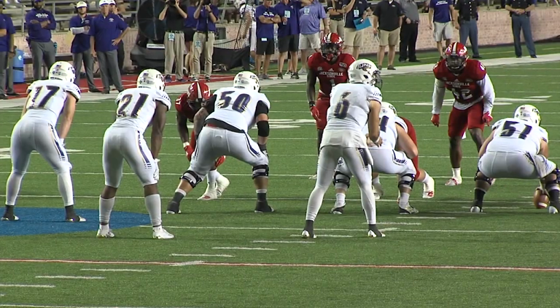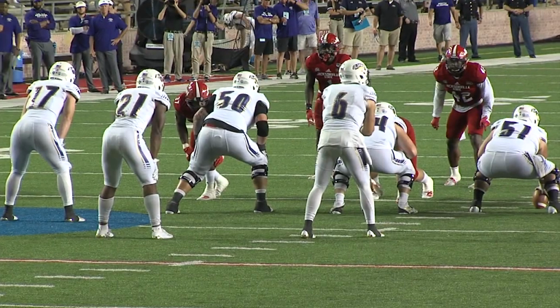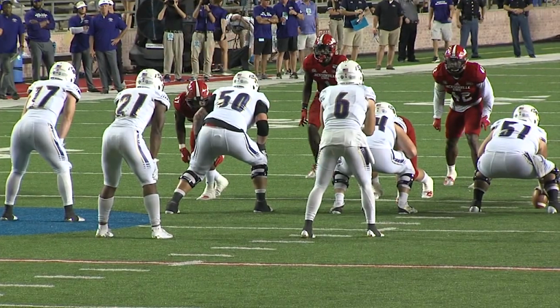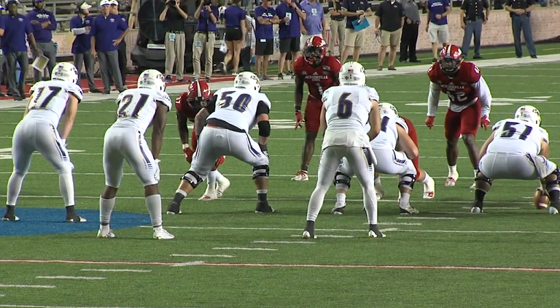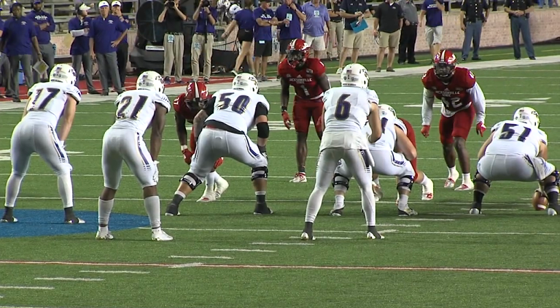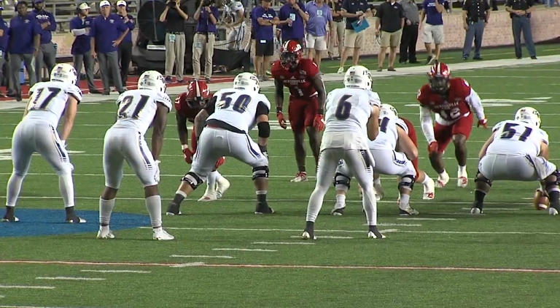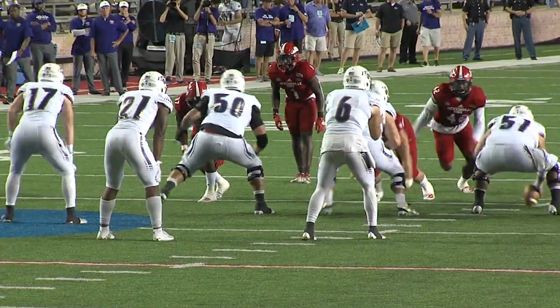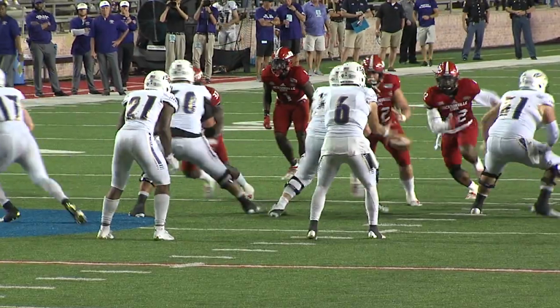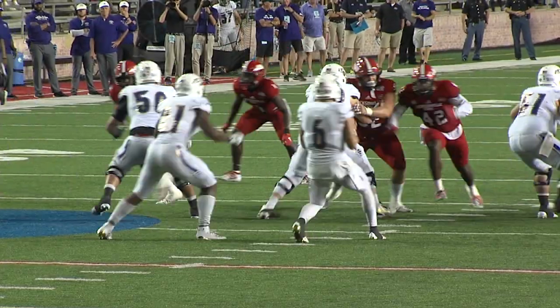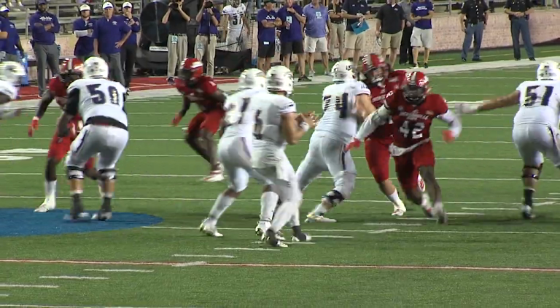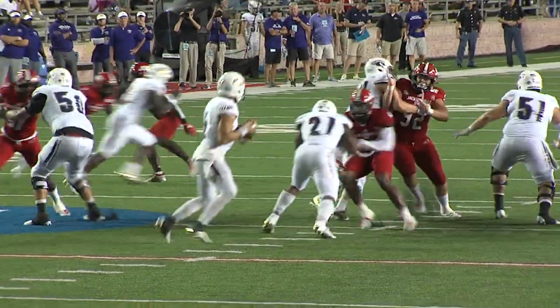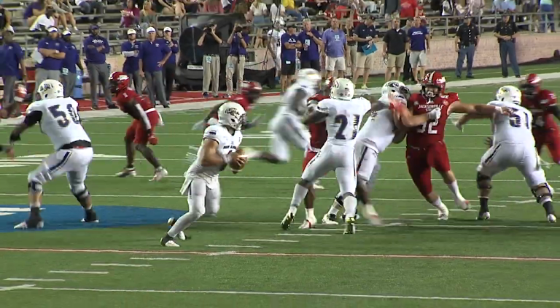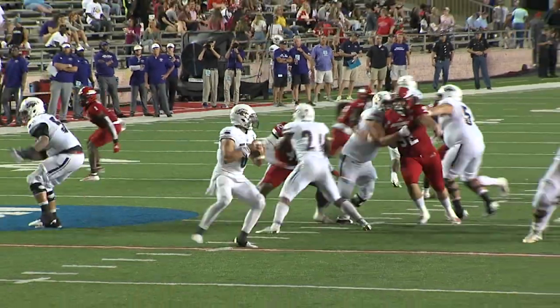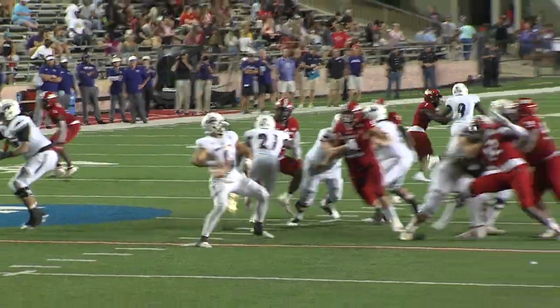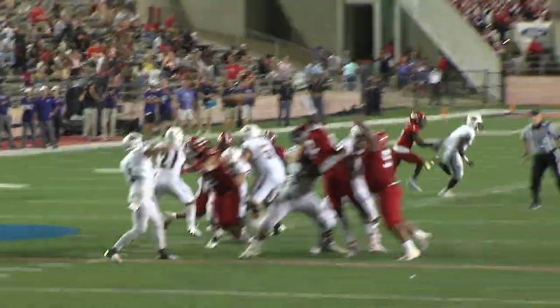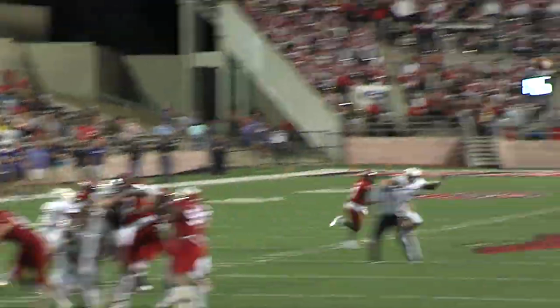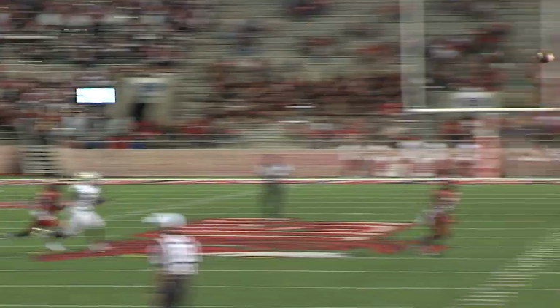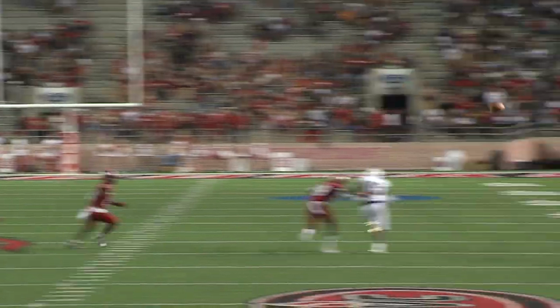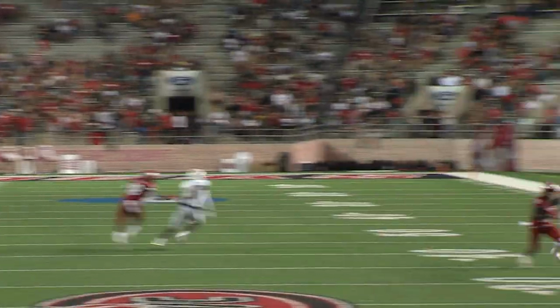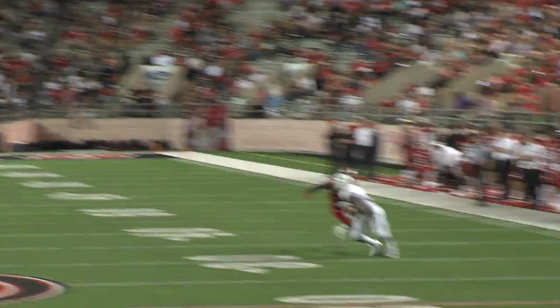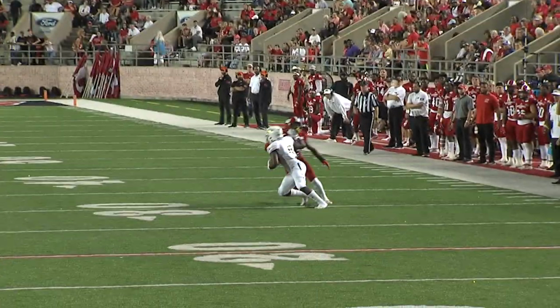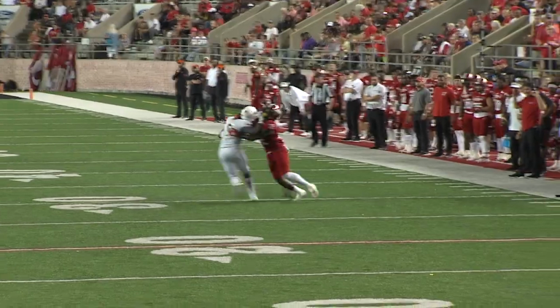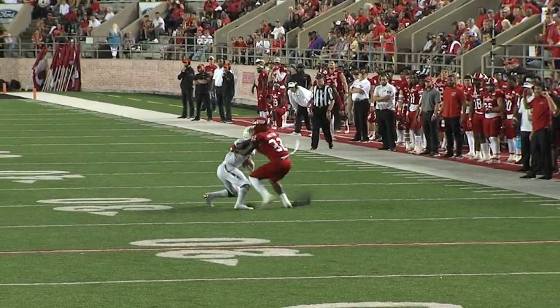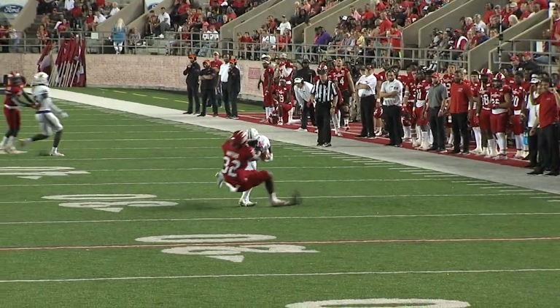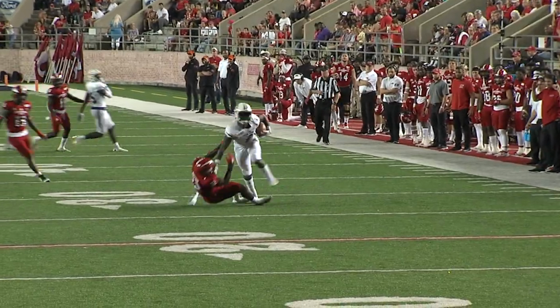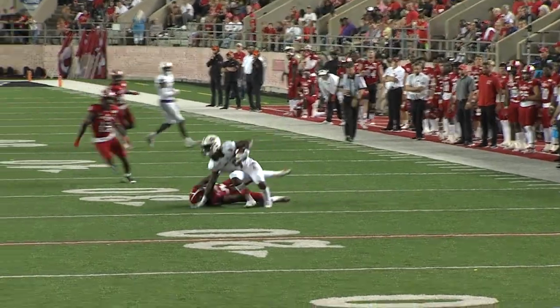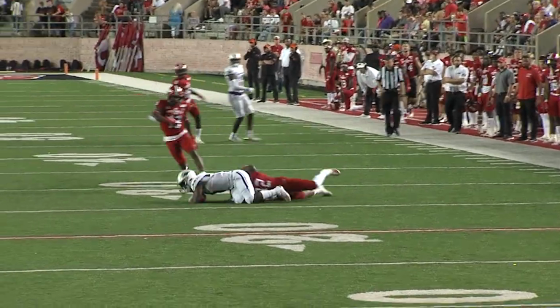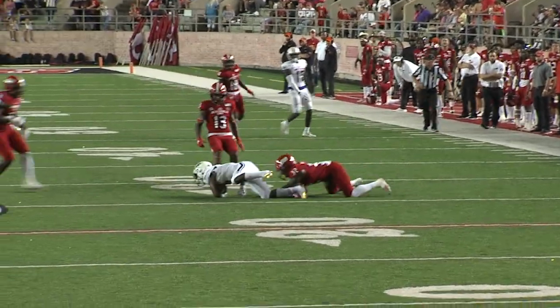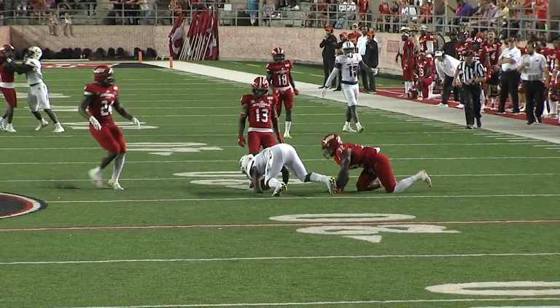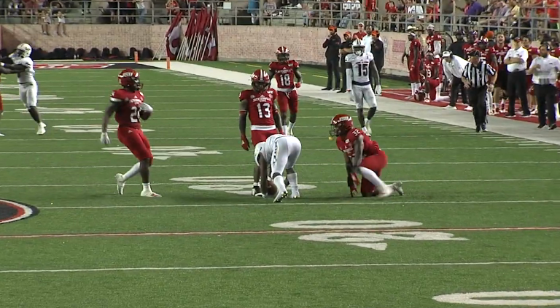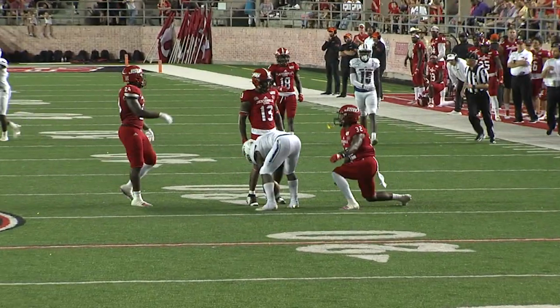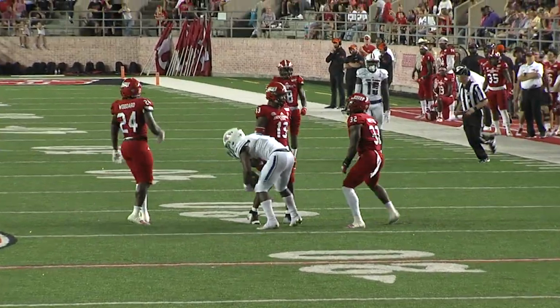Second down and six — here comes the blitz. Lopez gets the pass away, and it's caught by Bird at the 32, and he is slung down back.